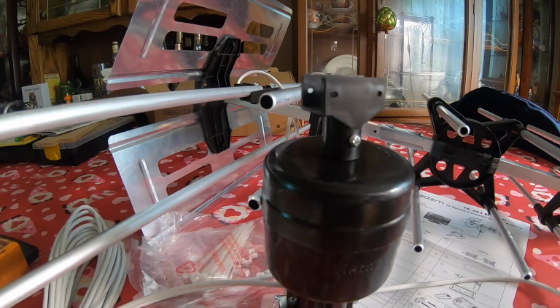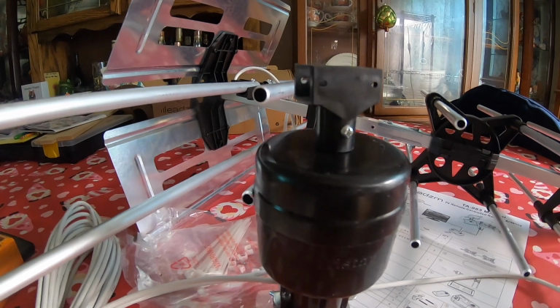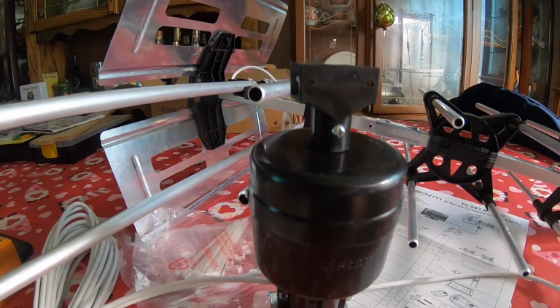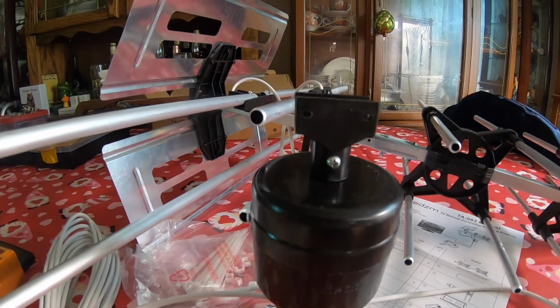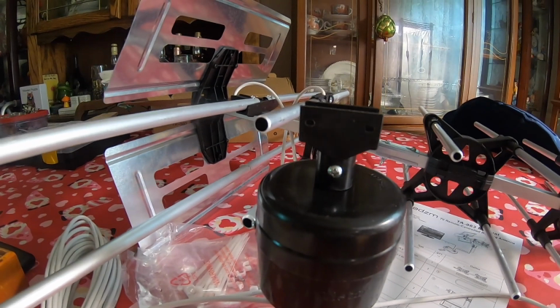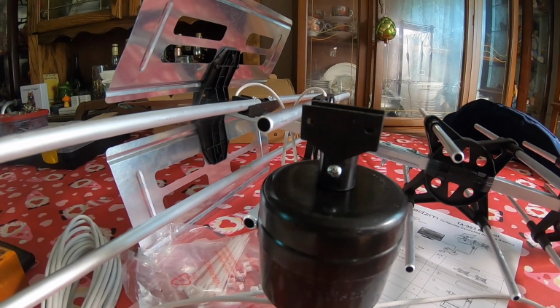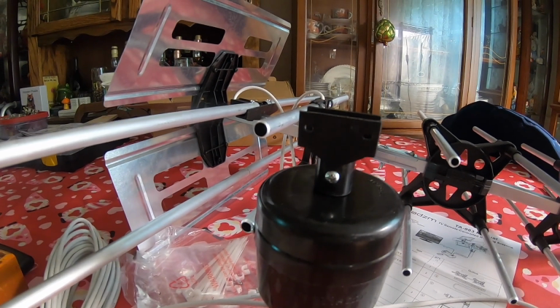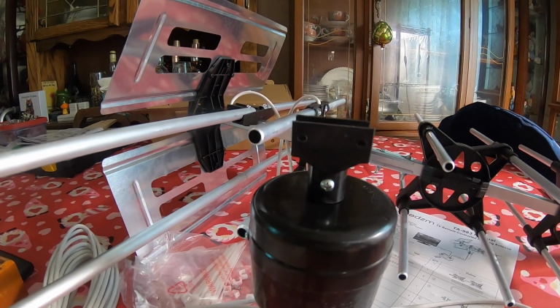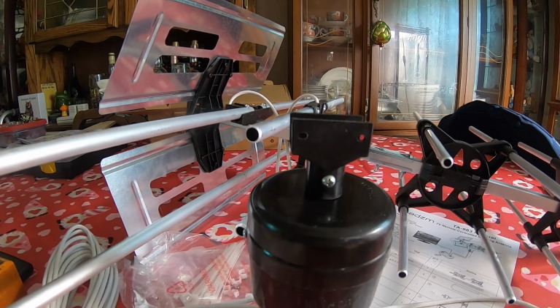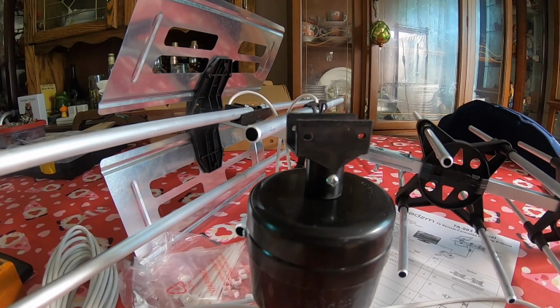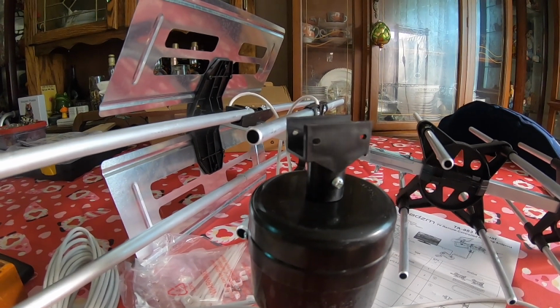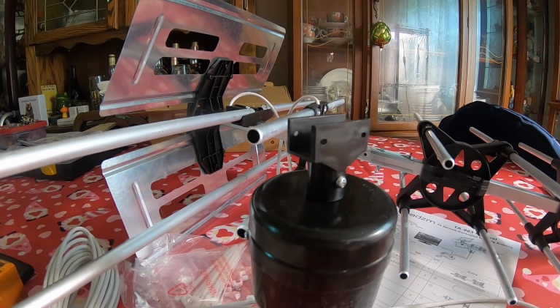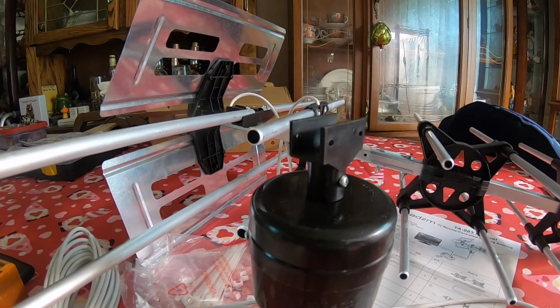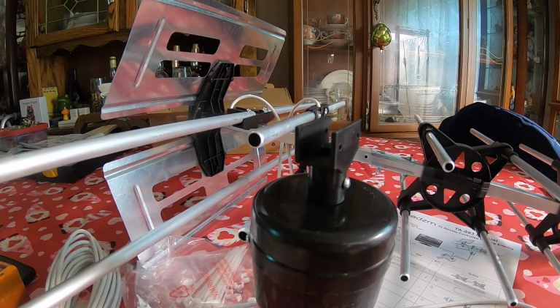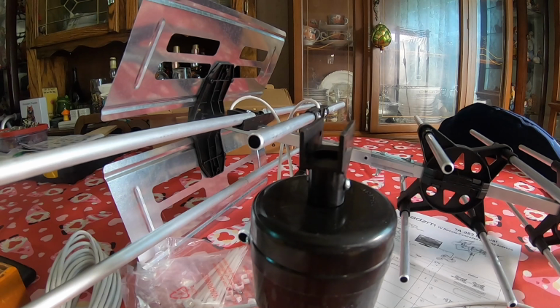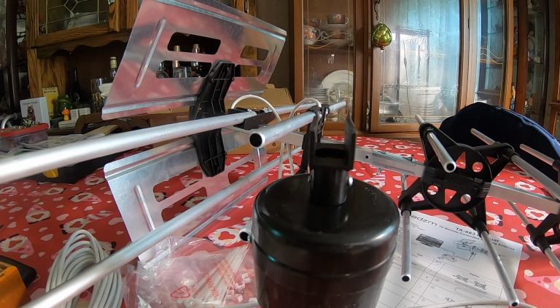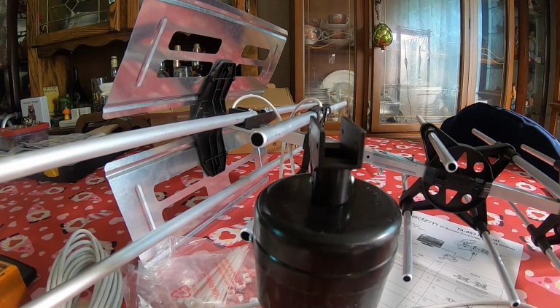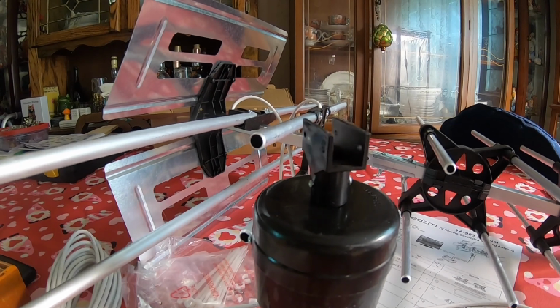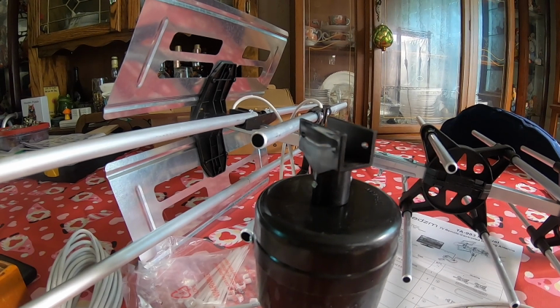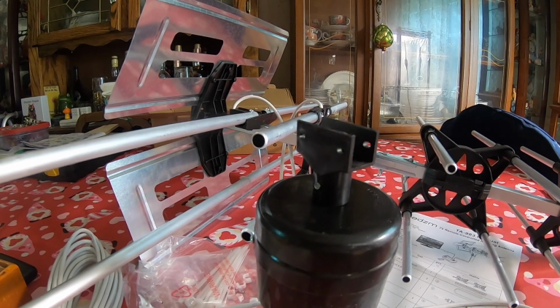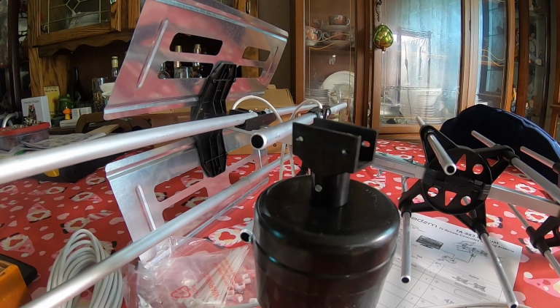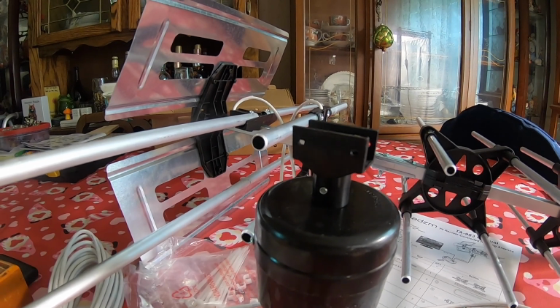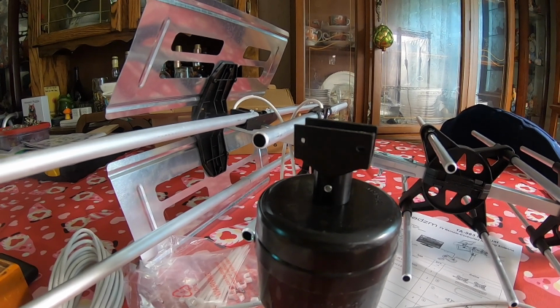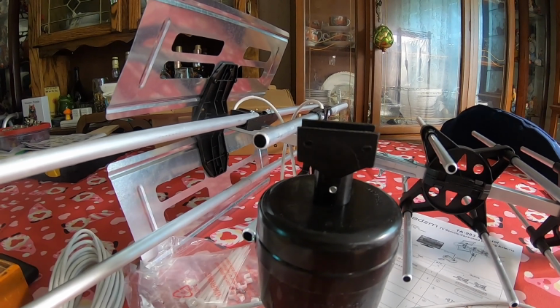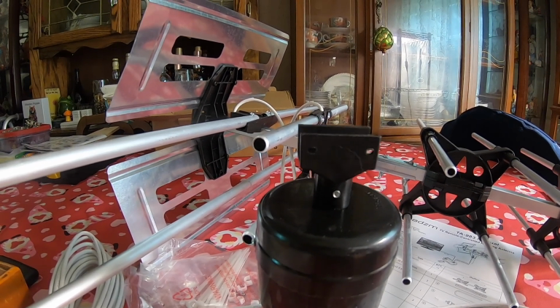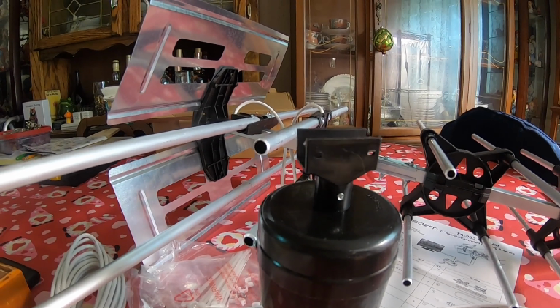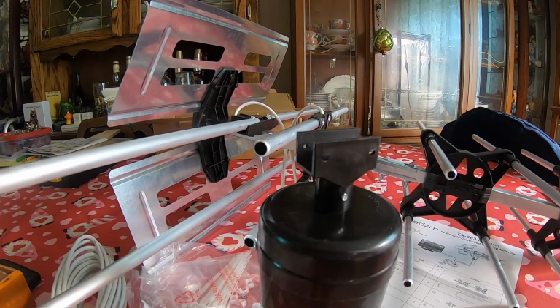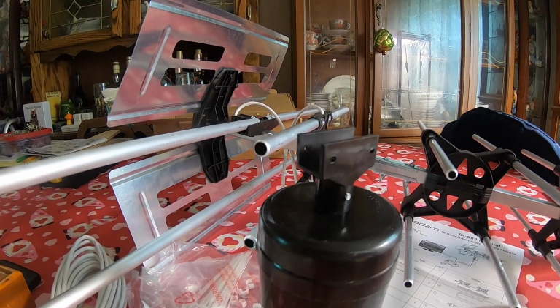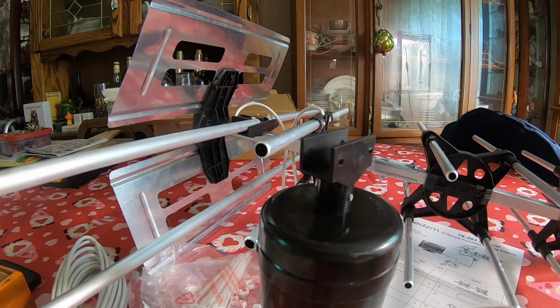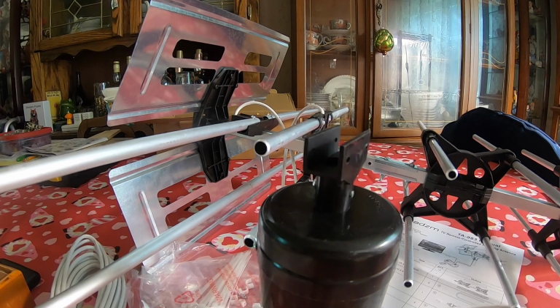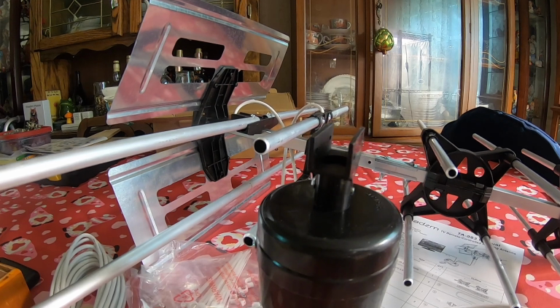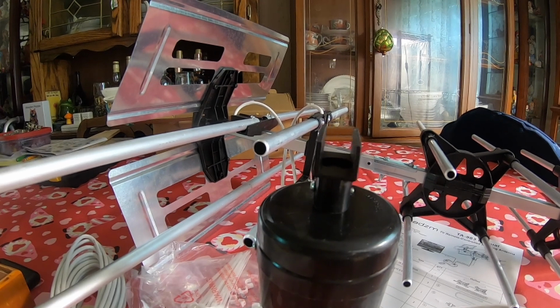It gets all the way to one end, turns around, and goes back to the other. That's why I was thinking about it for a ham antenna. They're cheap, they're easy to mount, and if it could swing a ham antenna, that saves me from buying a much bigger ham rotor and putting up a tower and all that.